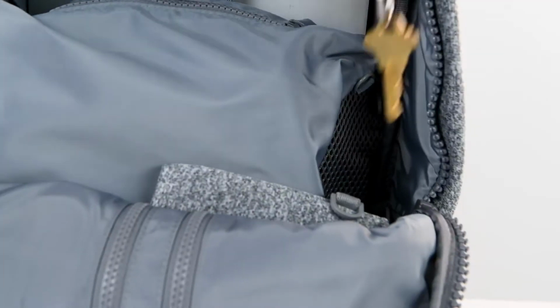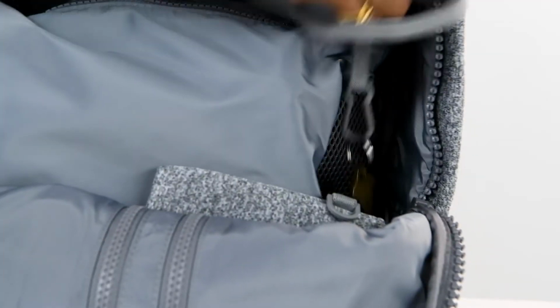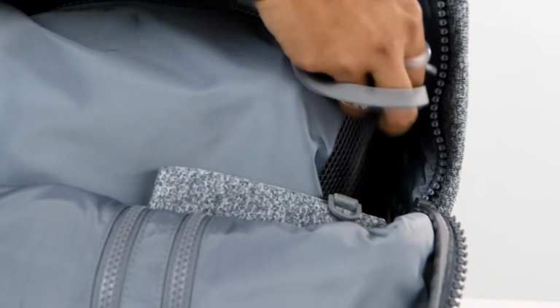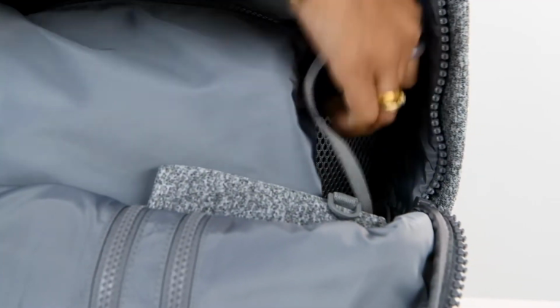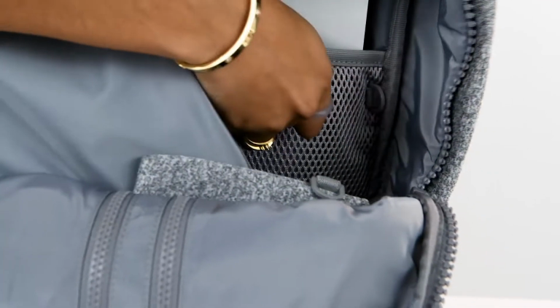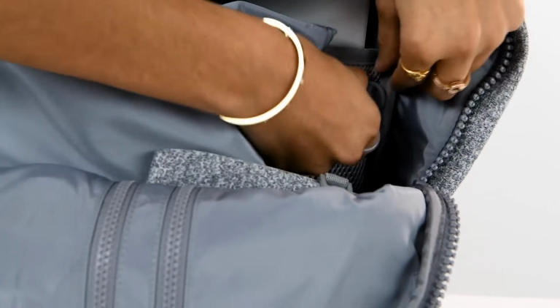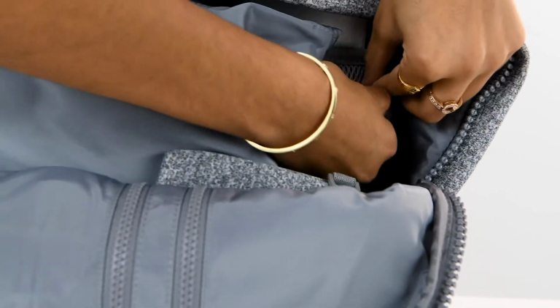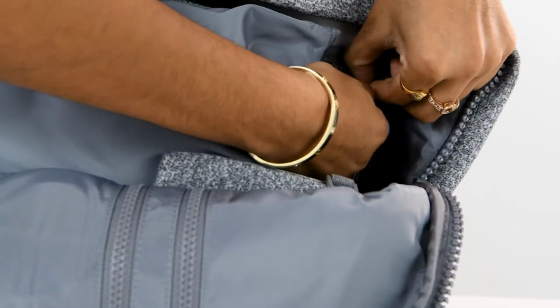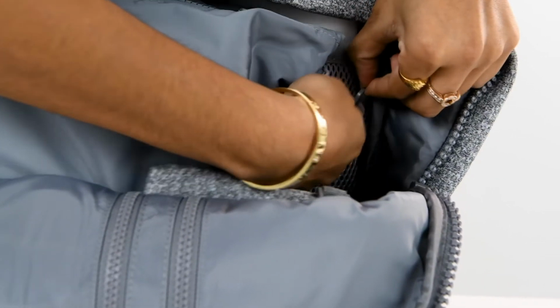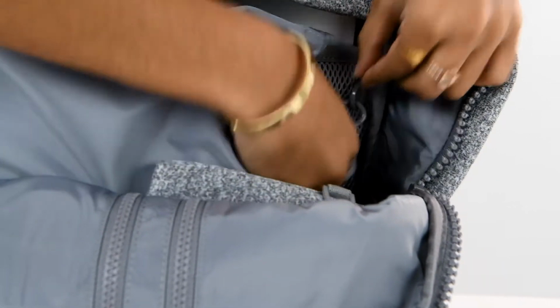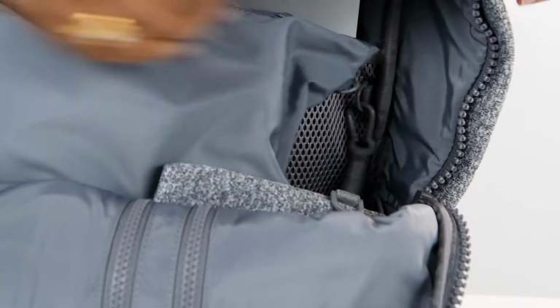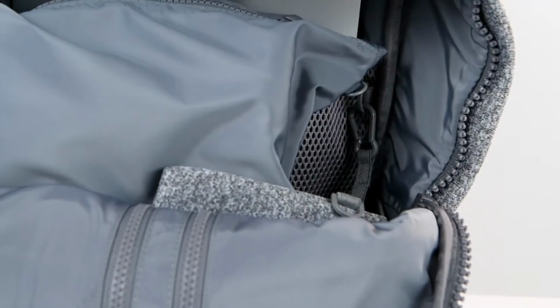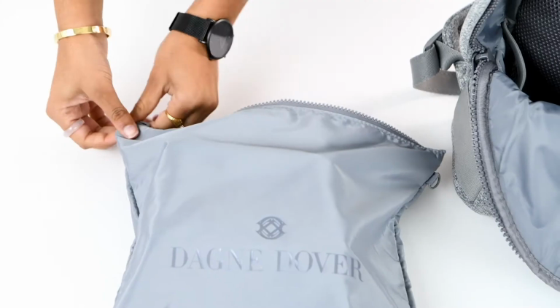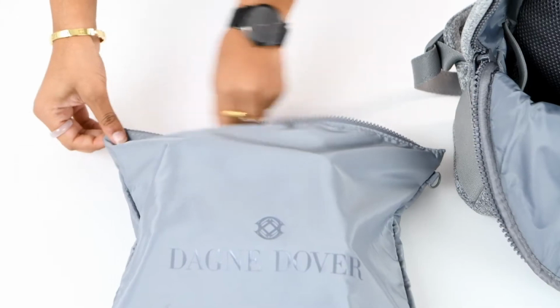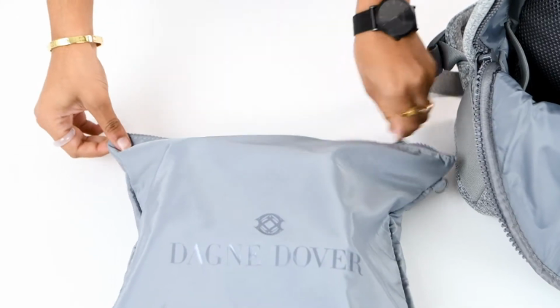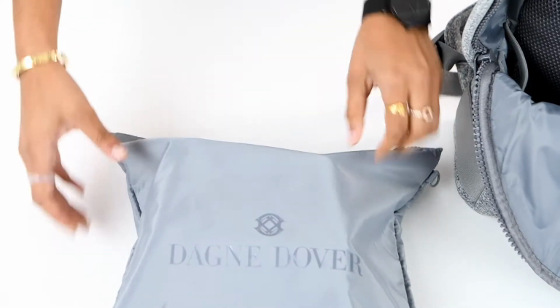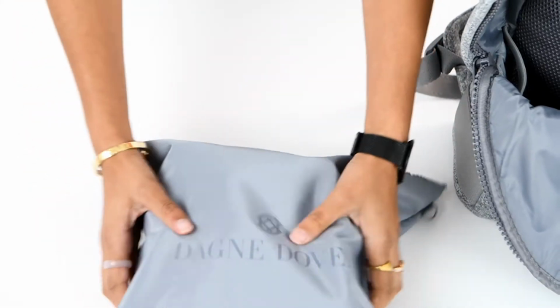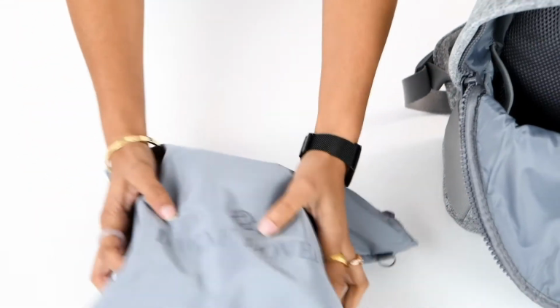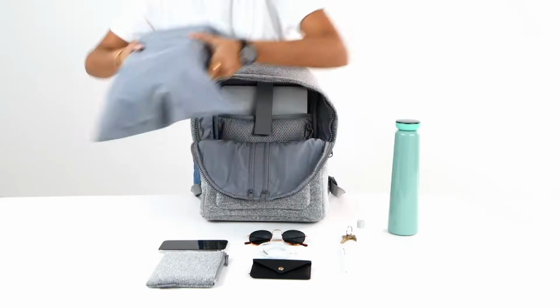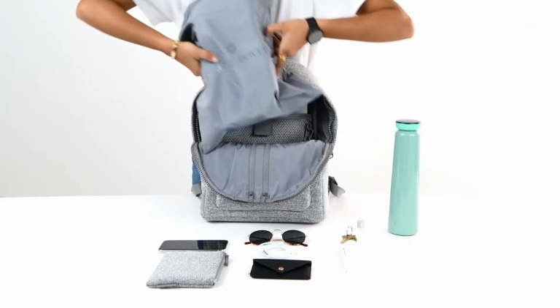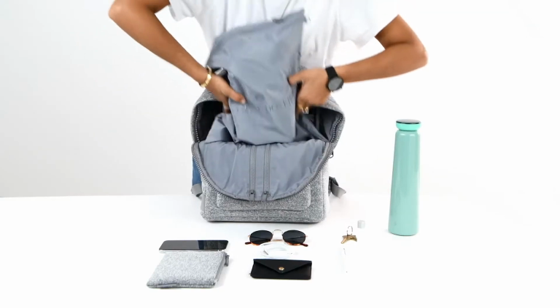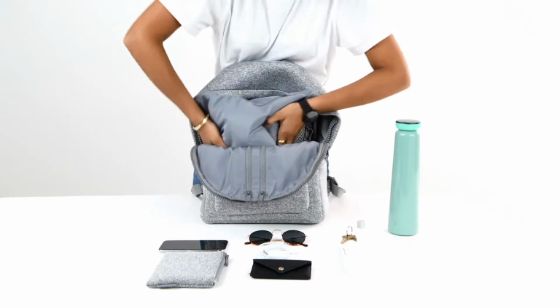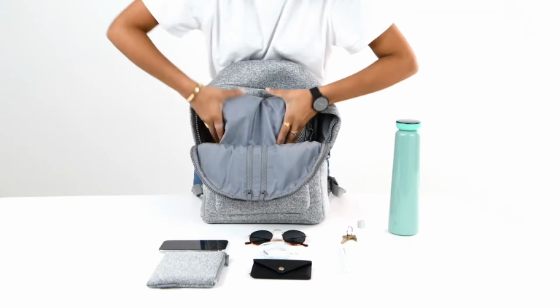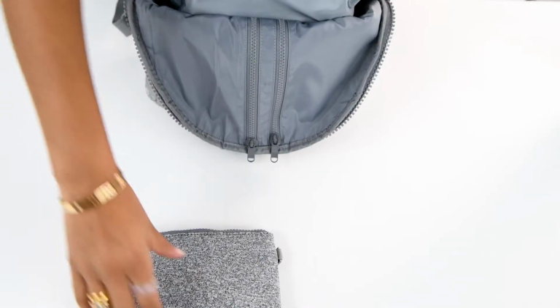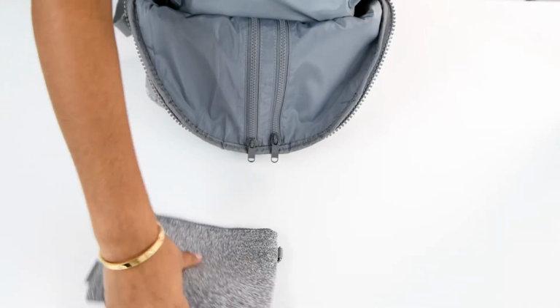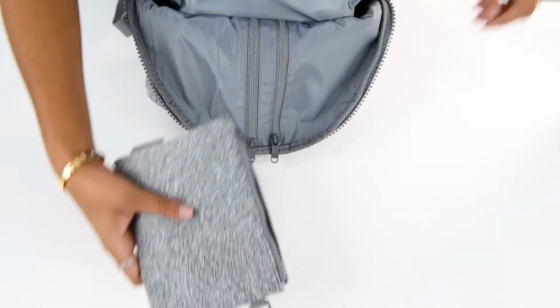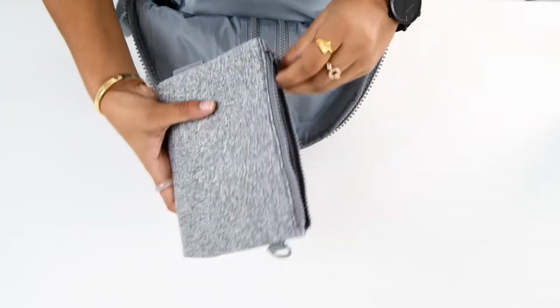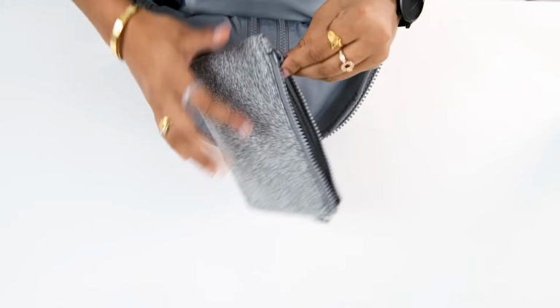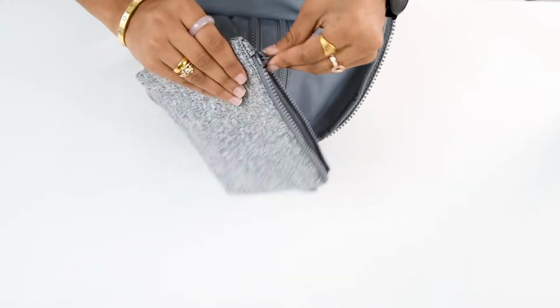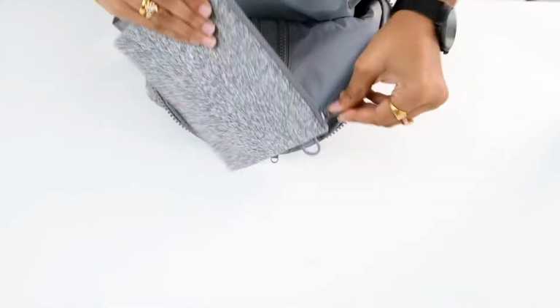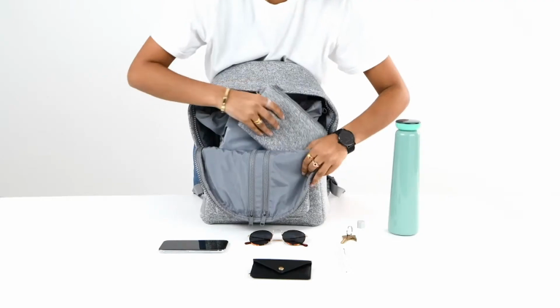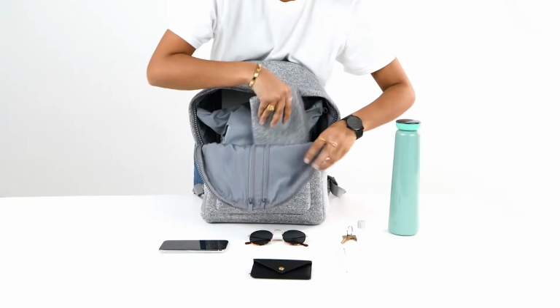Organization features include a stretch key leash to ensure that you never lose your keys, a shoe bag to keep your shoes separate from everything else in your bag, and a small pouch to help organize small essentials you want to quickly grab.